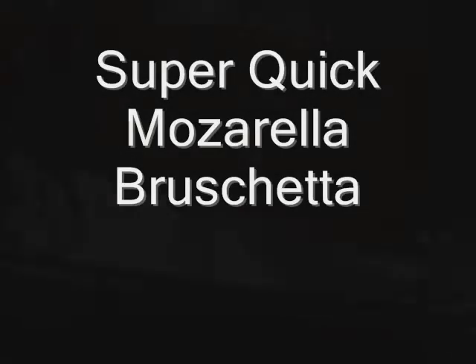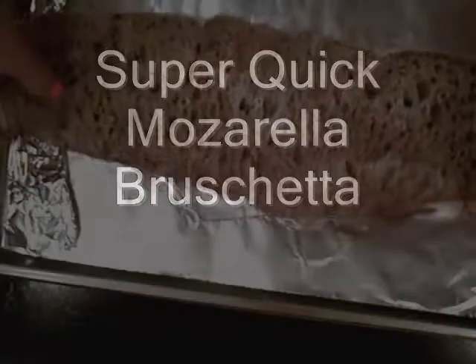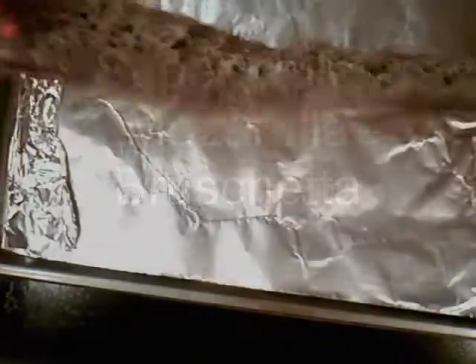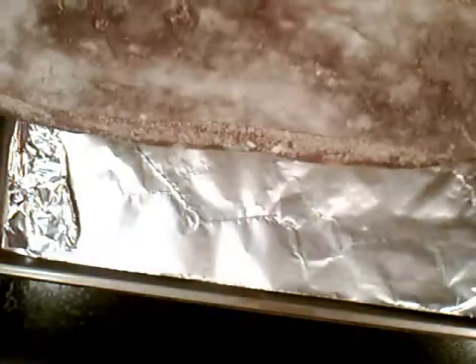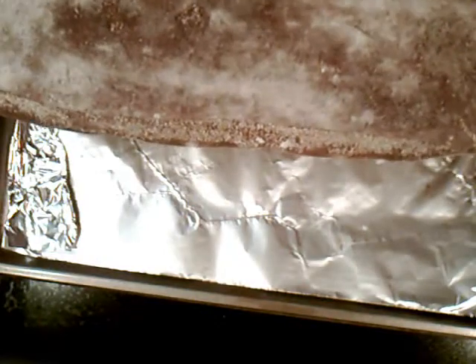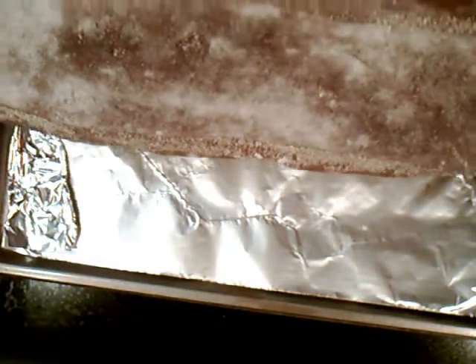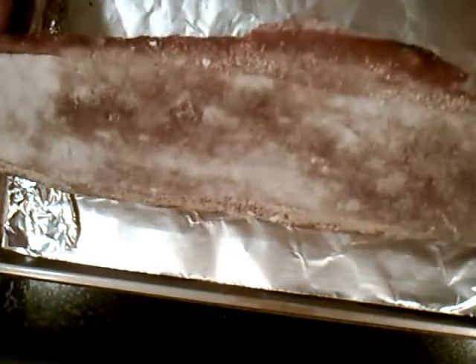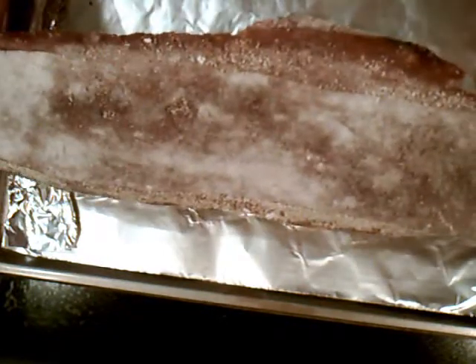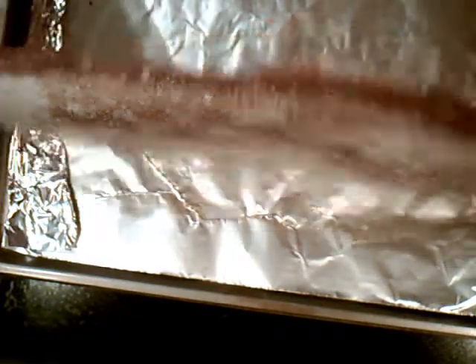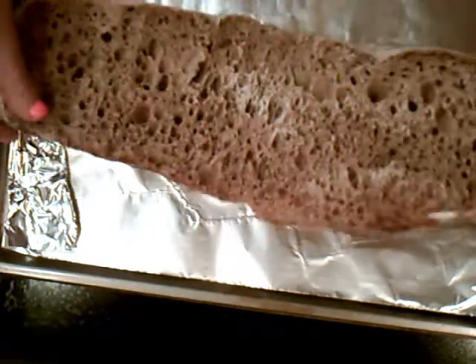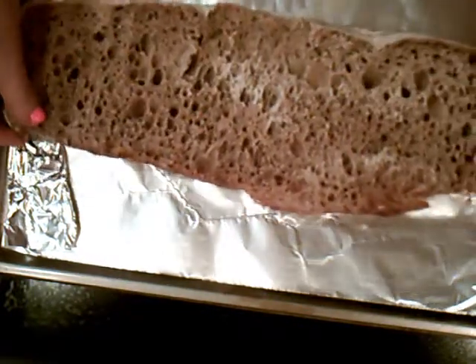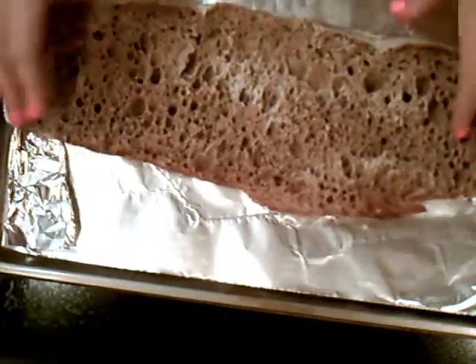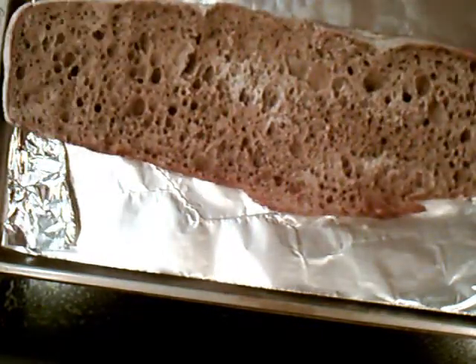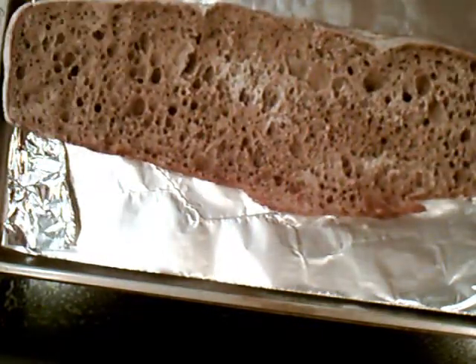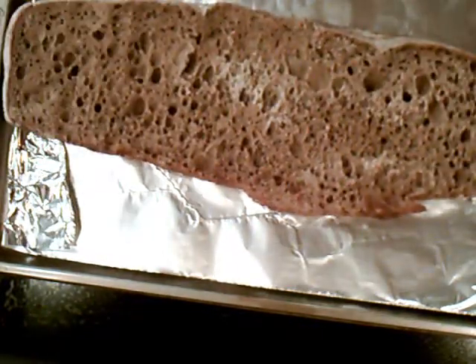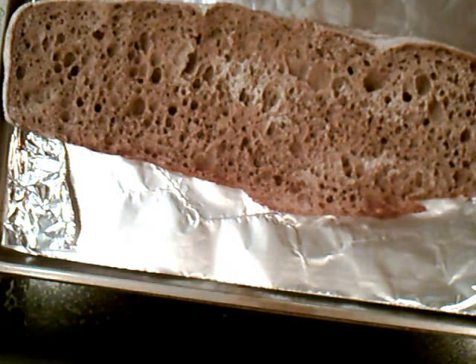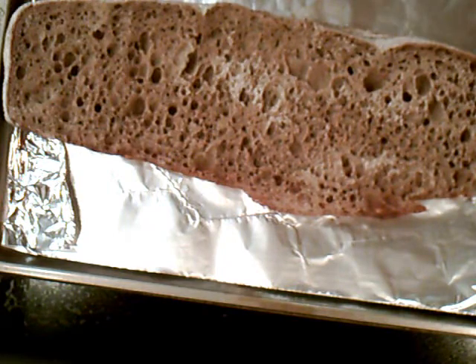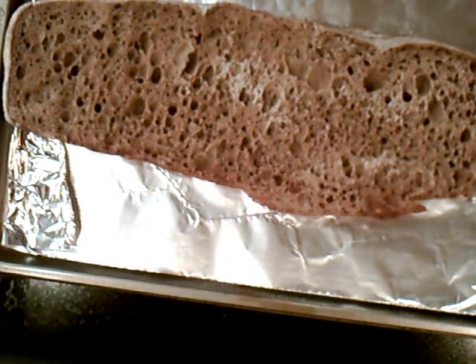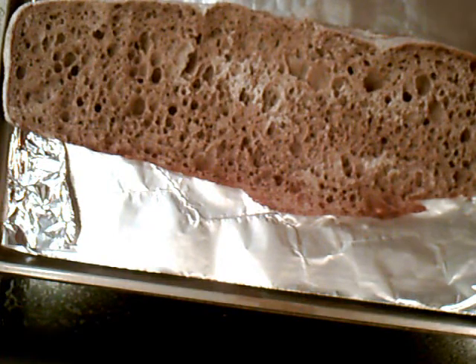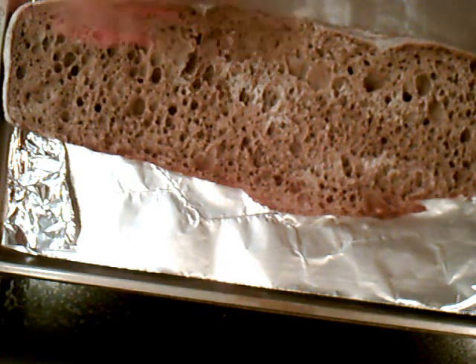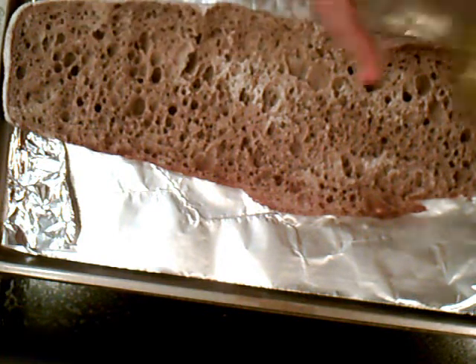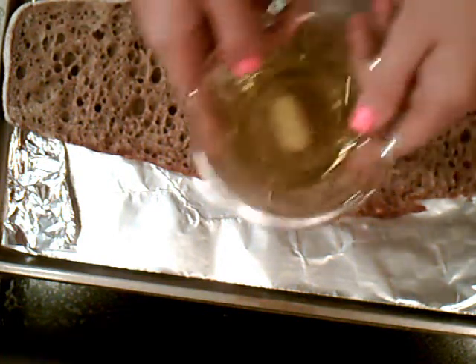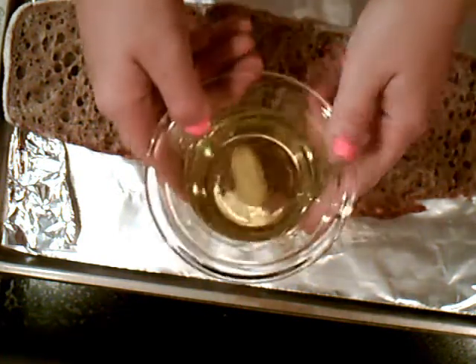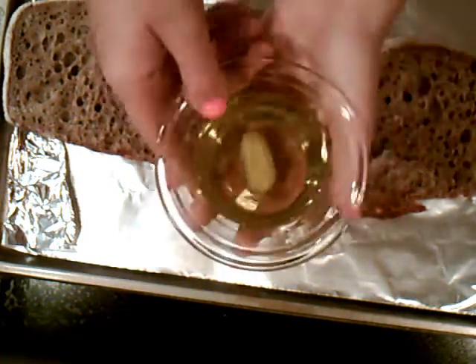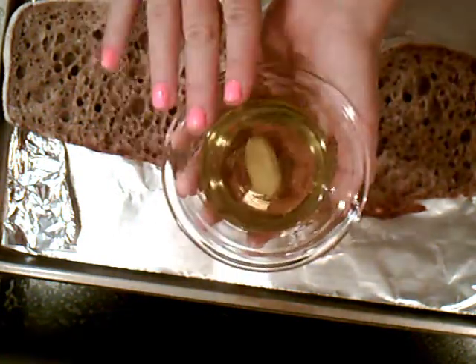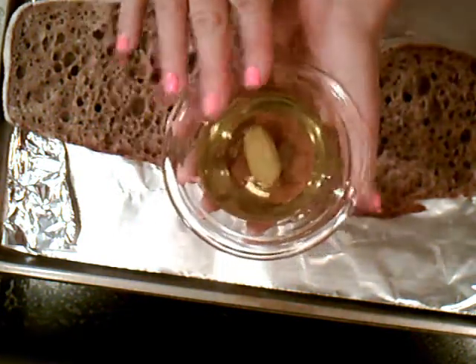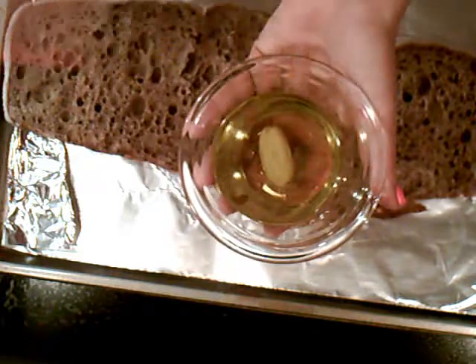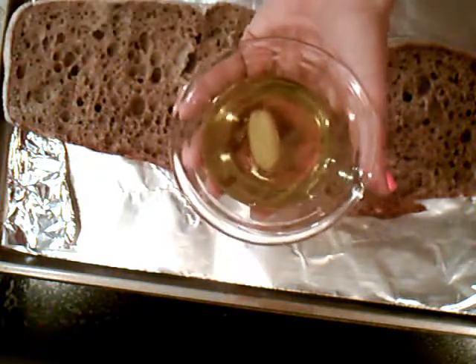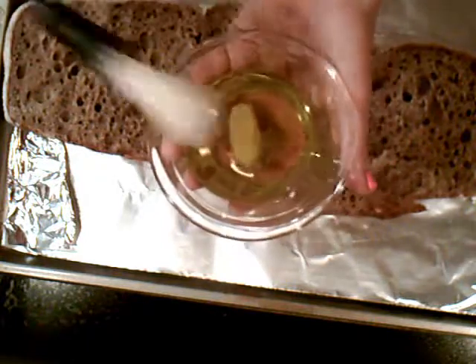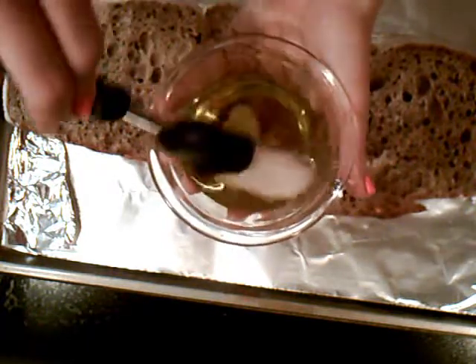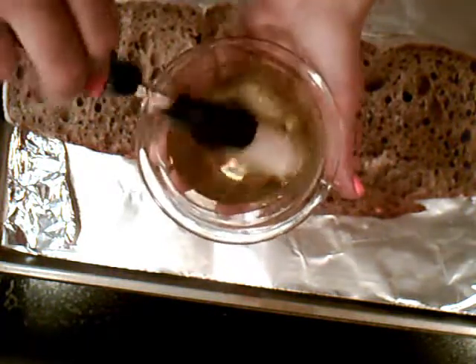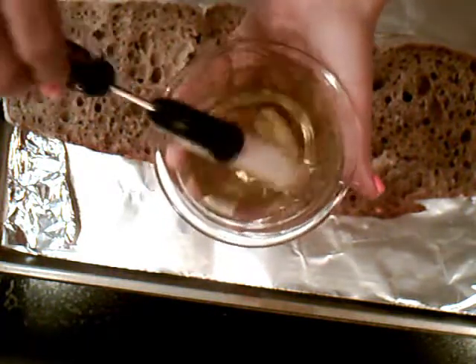I'm using a twisted root baguette, which is really good because it's thin — it's a little bit like ciabatta. You can use ciabatta, or use your favorite bread that's really thin and it's going to crisp up nice in the oven. We've got some olive oil and I've put some garlic in here. It's been sitting in here for a few minutes so the flavors are all infused.